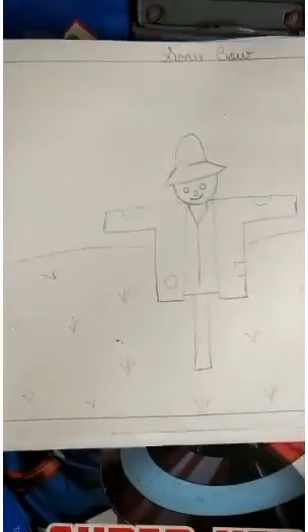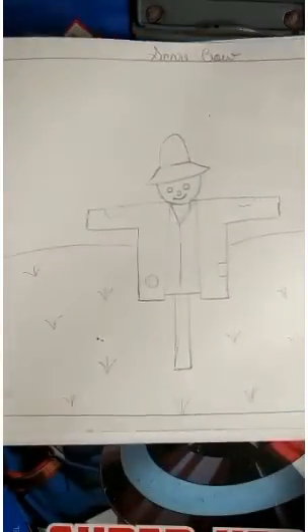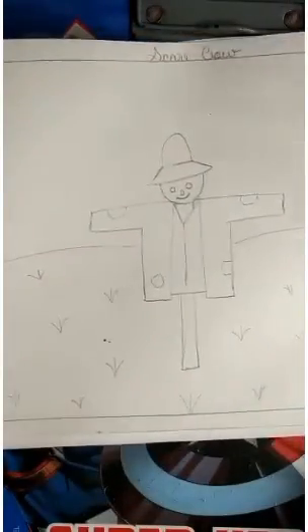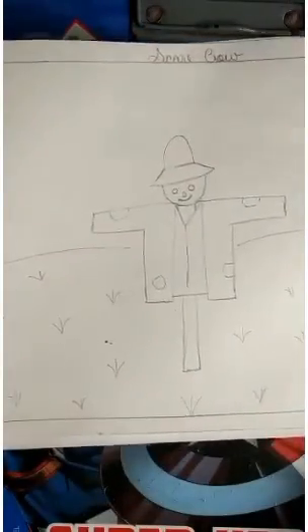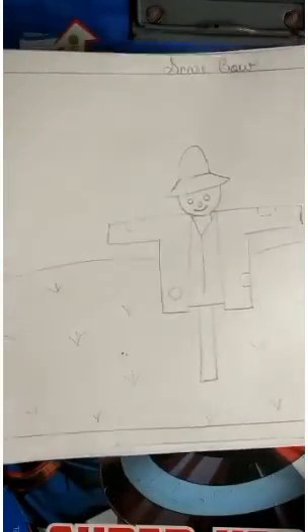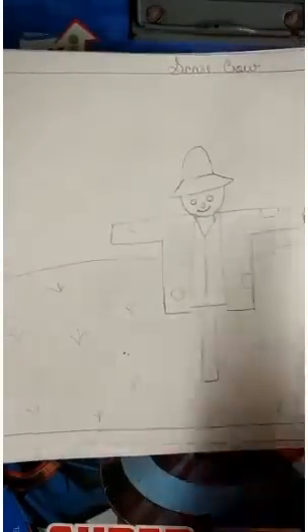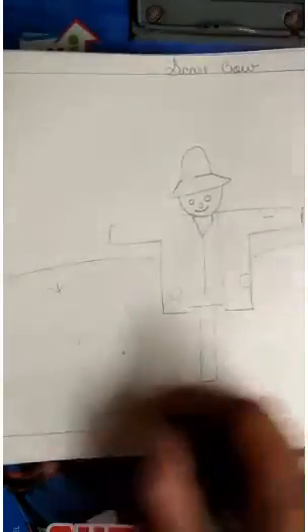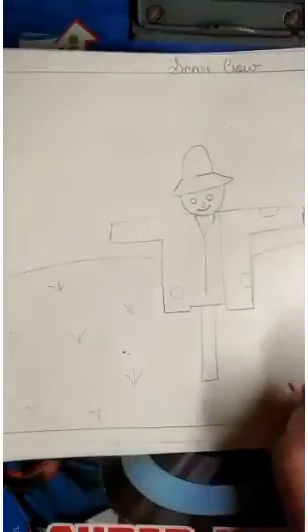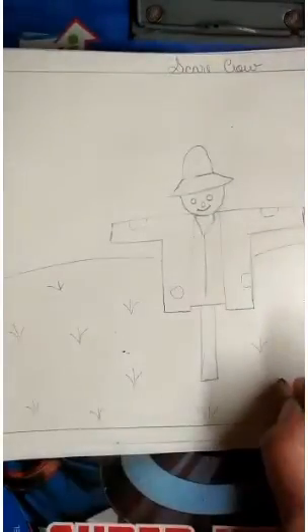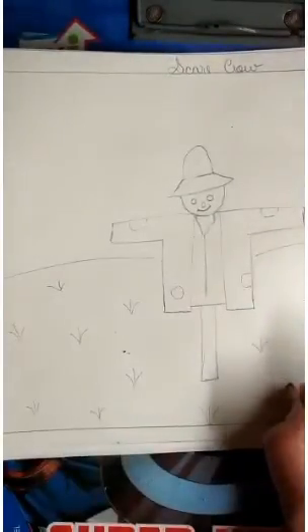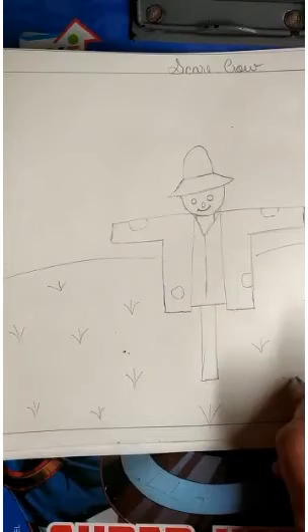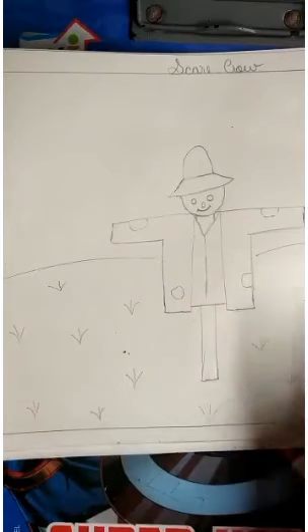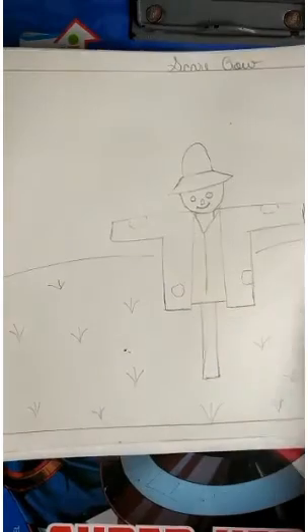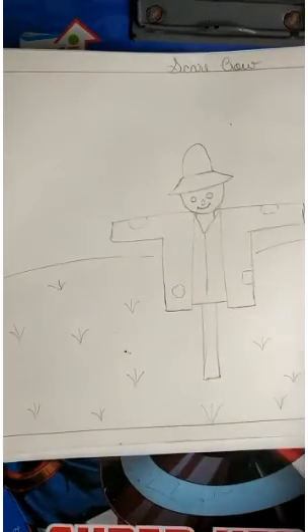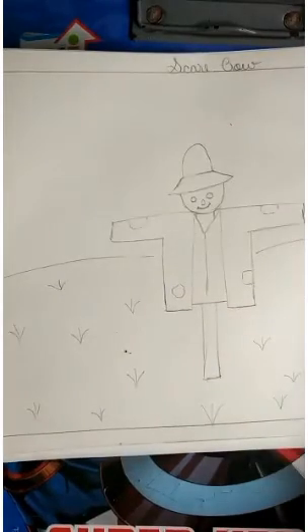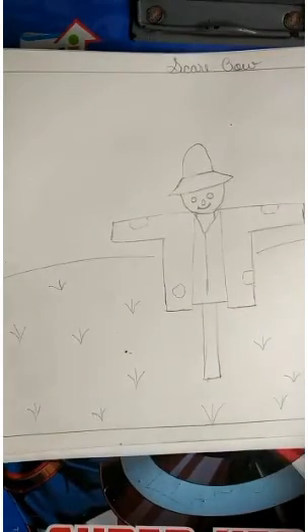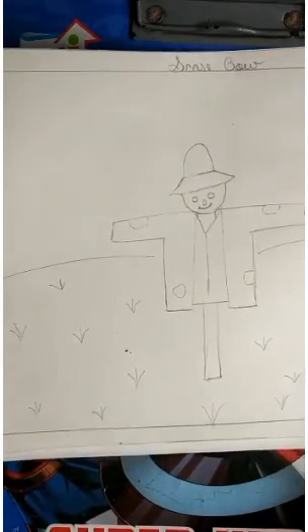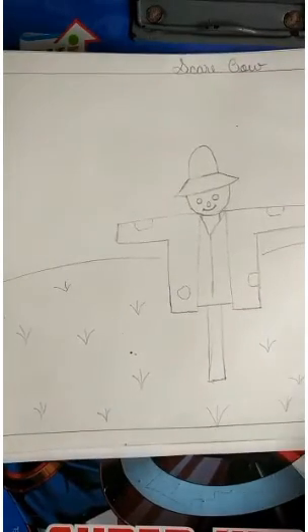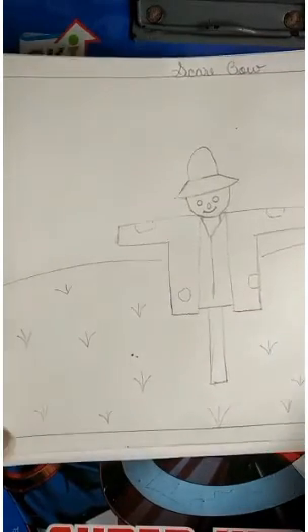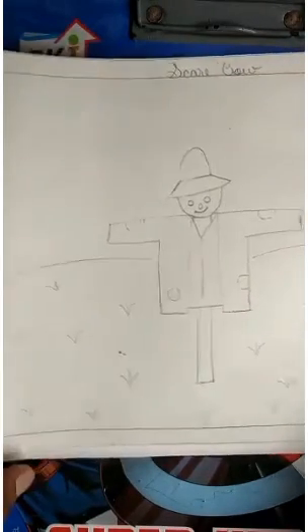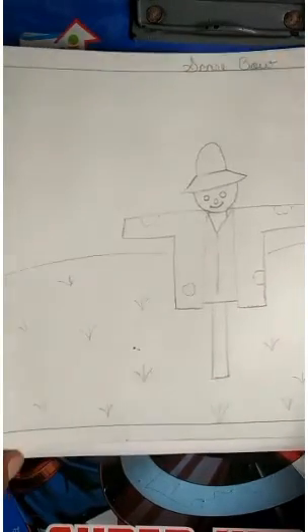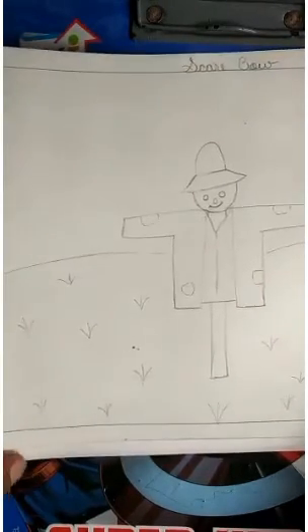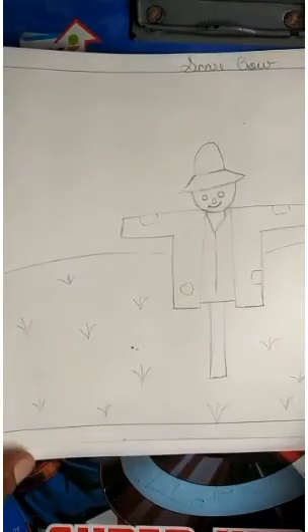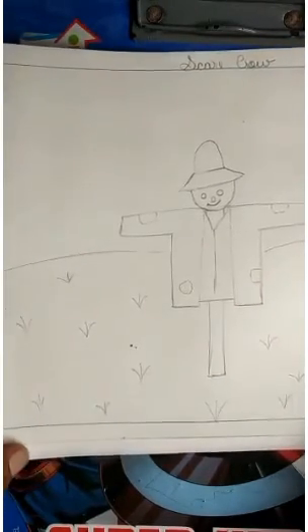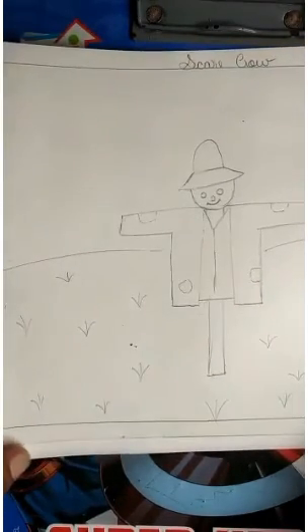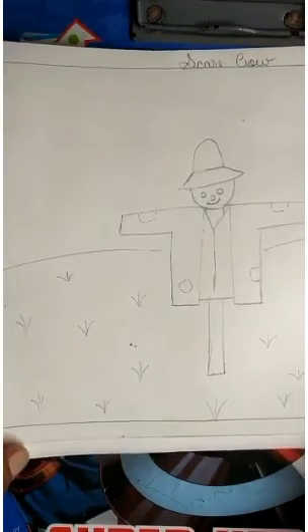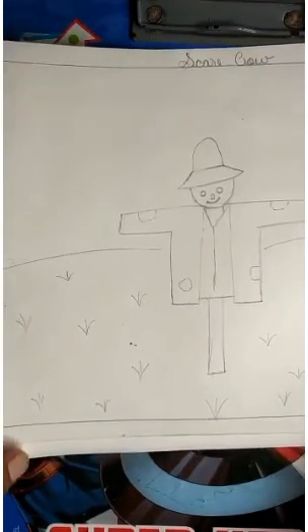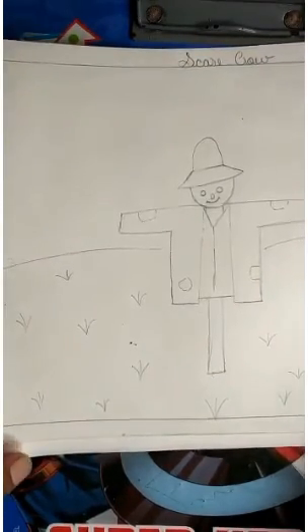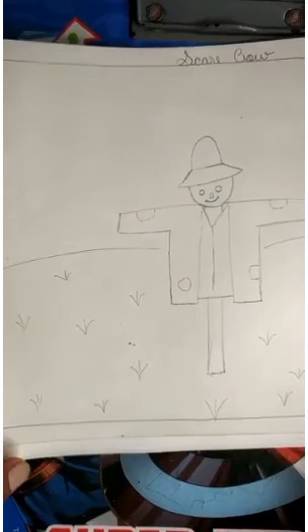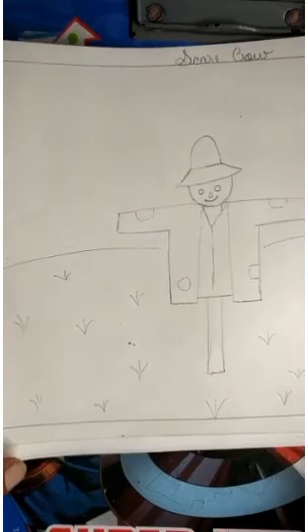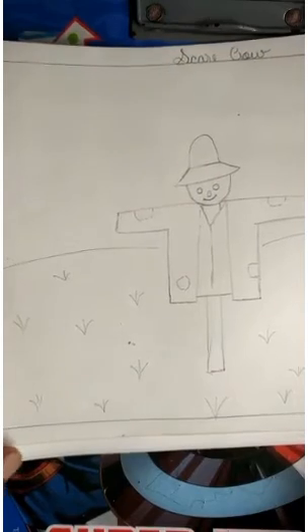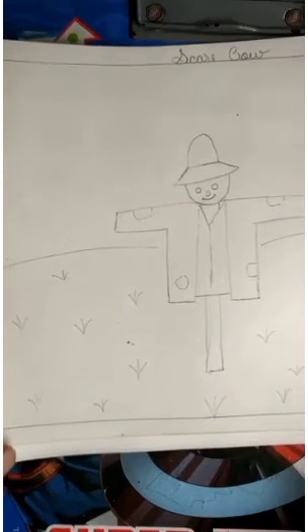So students, here we have made the grass. Okay students, so this is our scarecrow — ready!